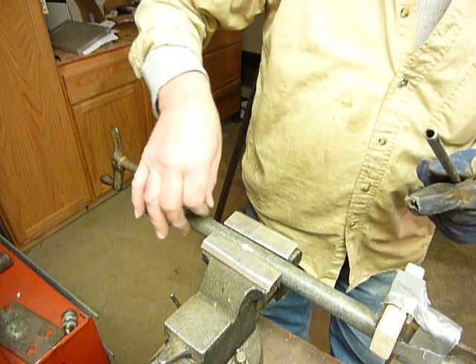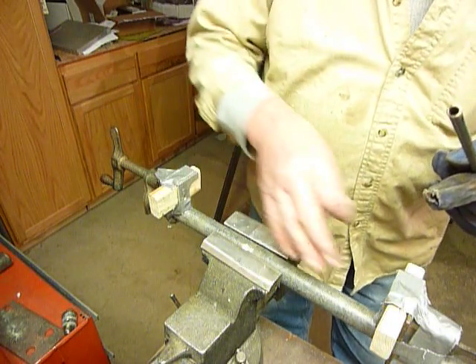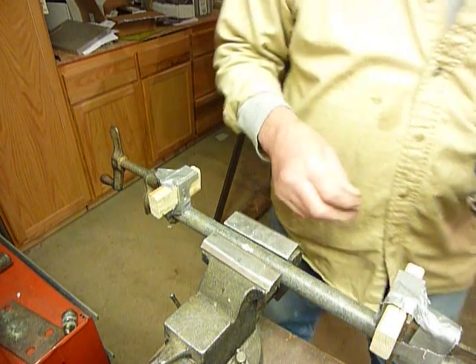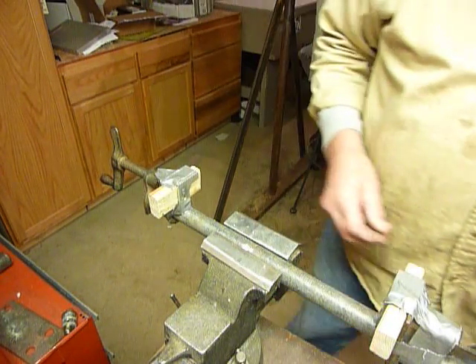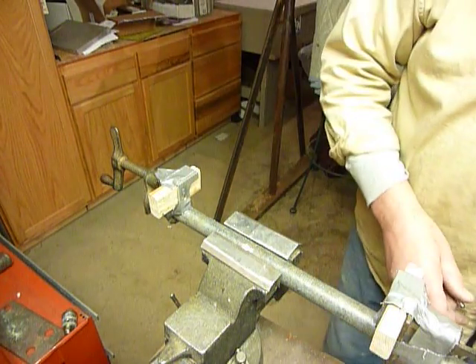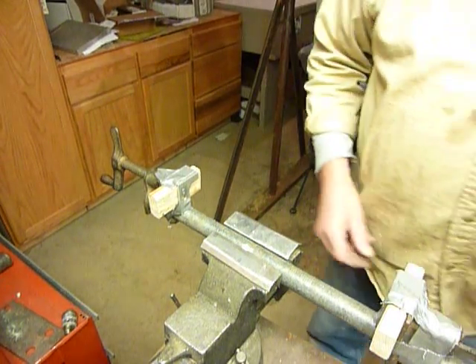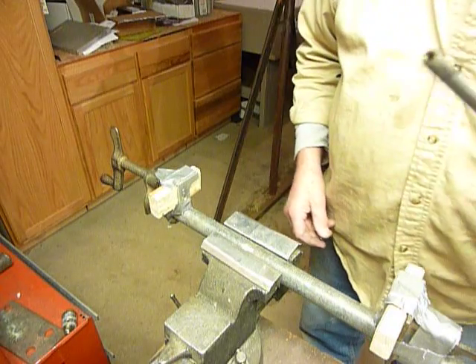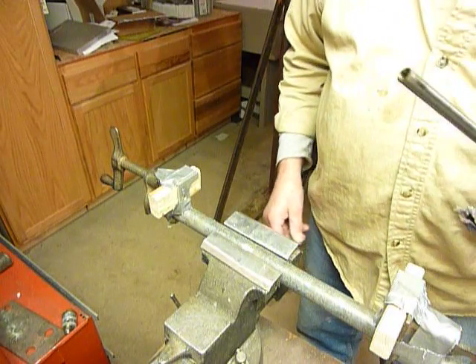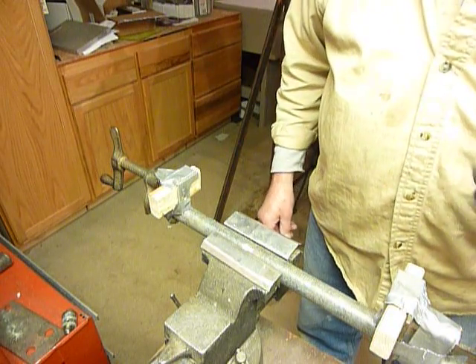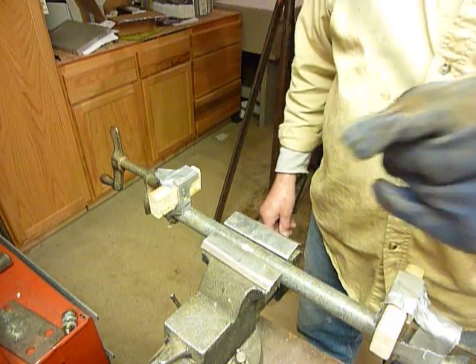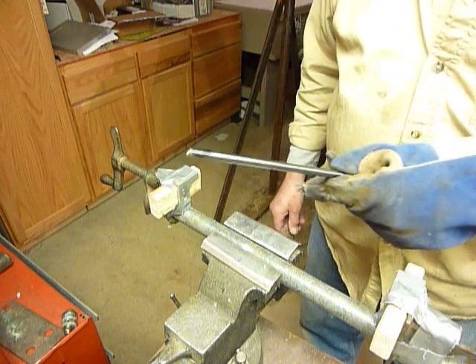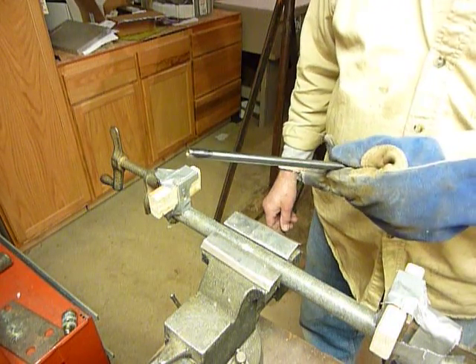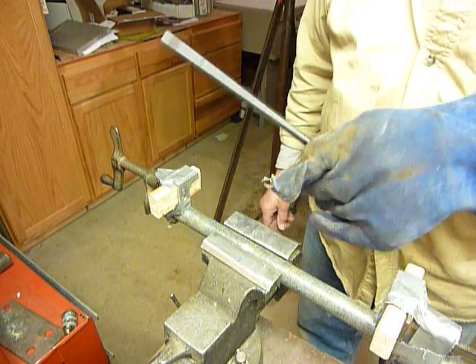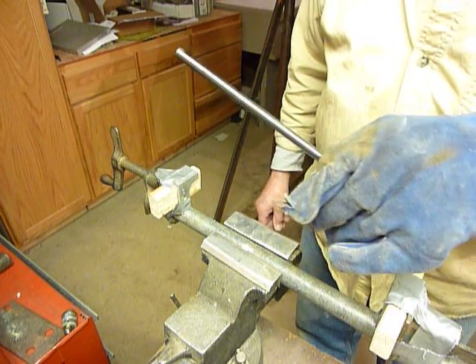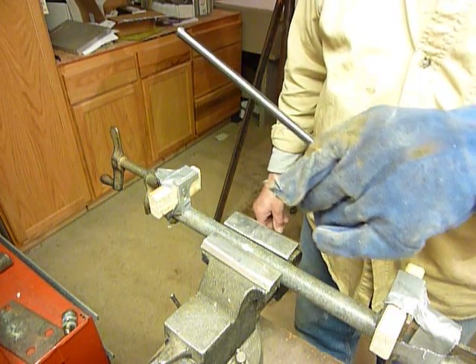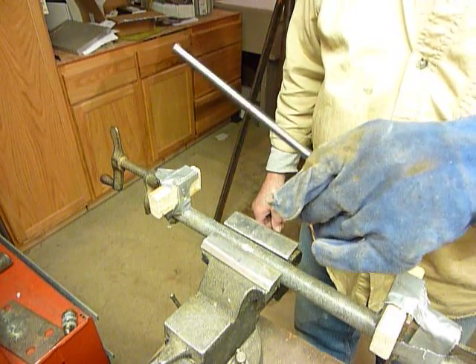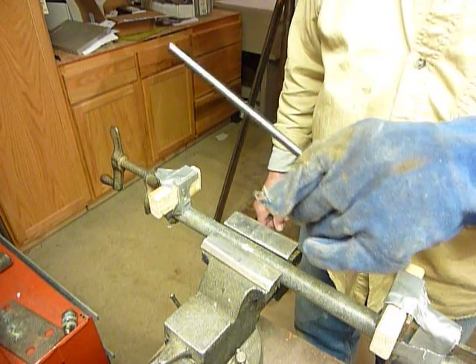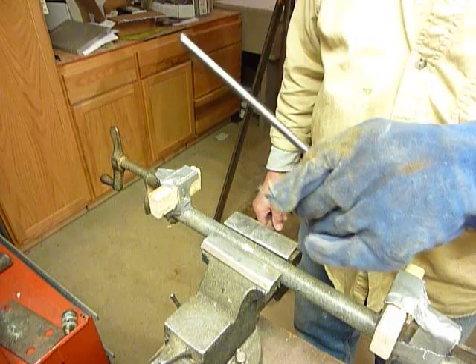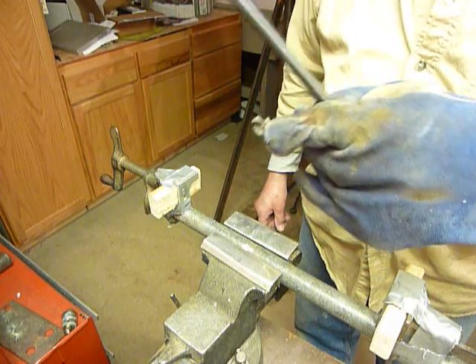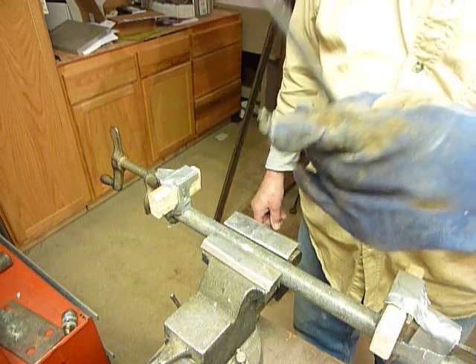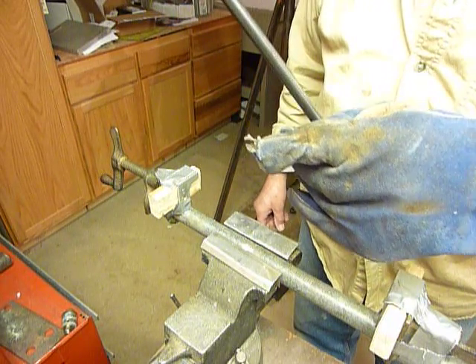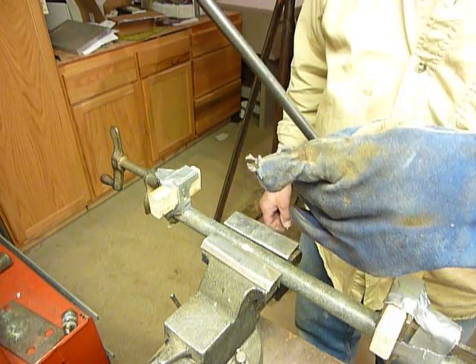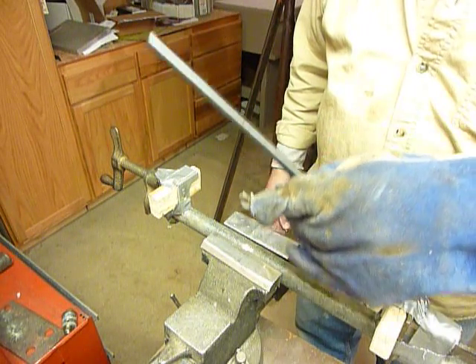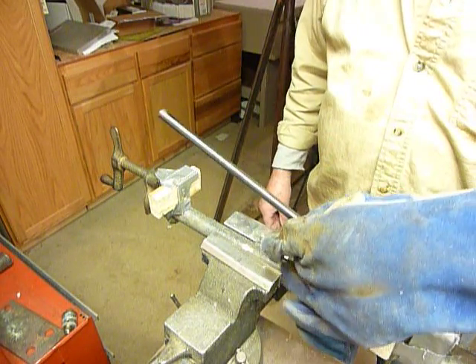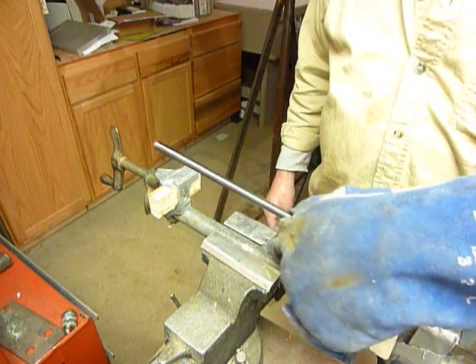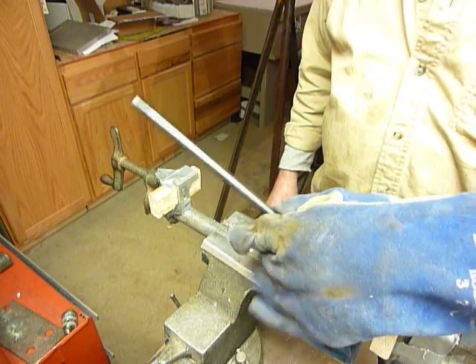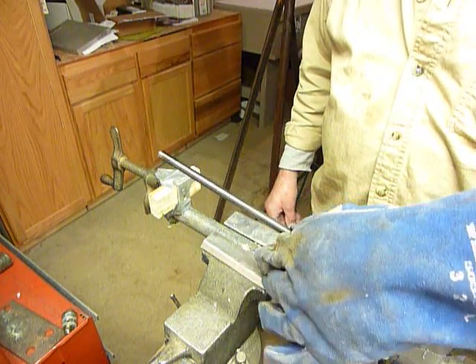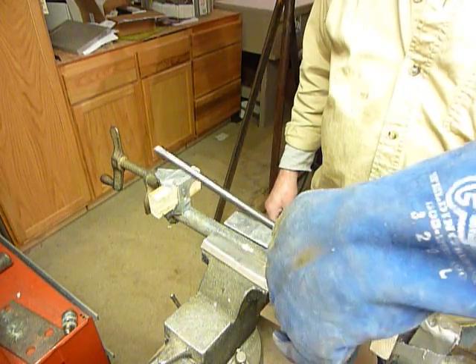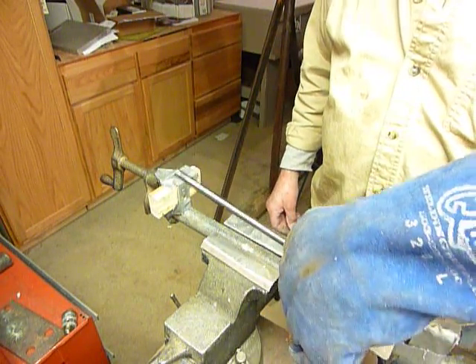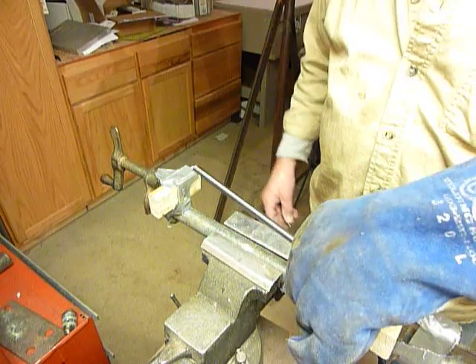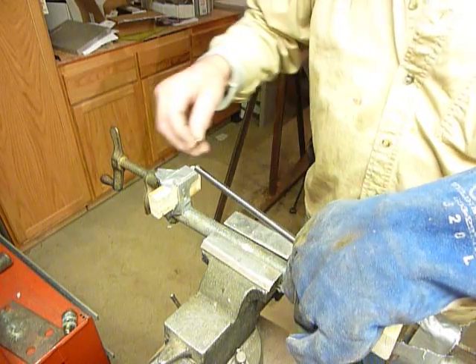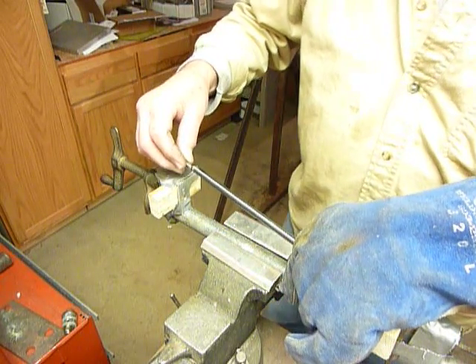I've got a corresponding hole on the other side, and my push rod is ready to go. I heat it up — just let it sit on the wood stove — and had to go in the shop here. Got it warmed up a little bit, so we'll put it in there and see what happens.